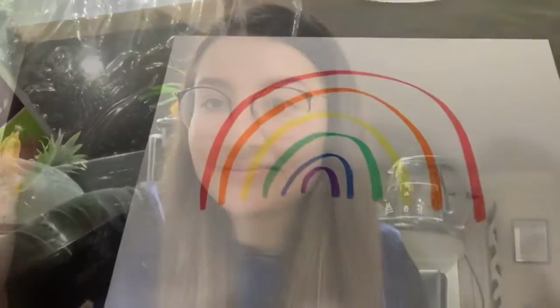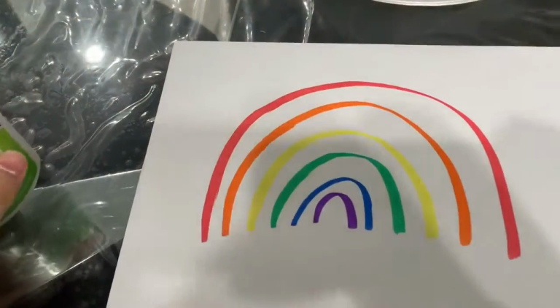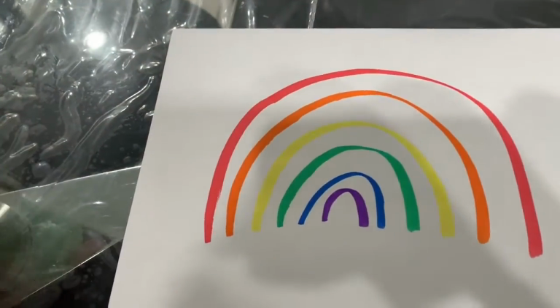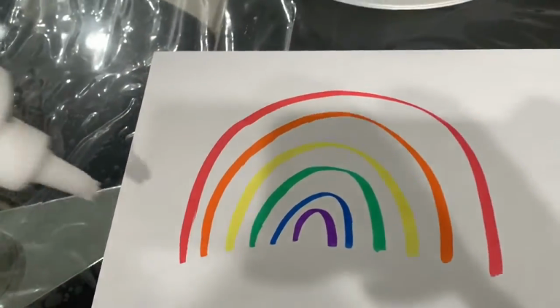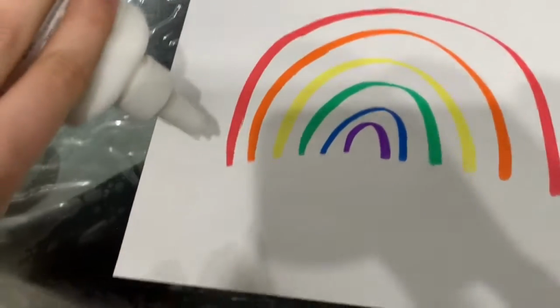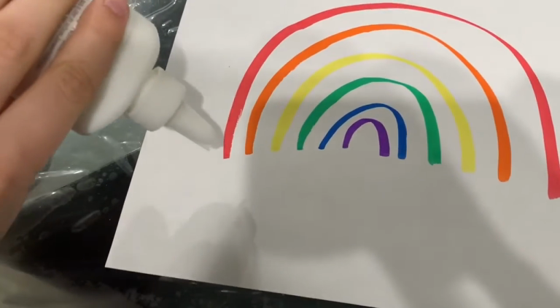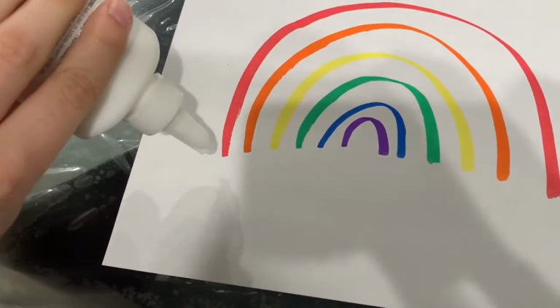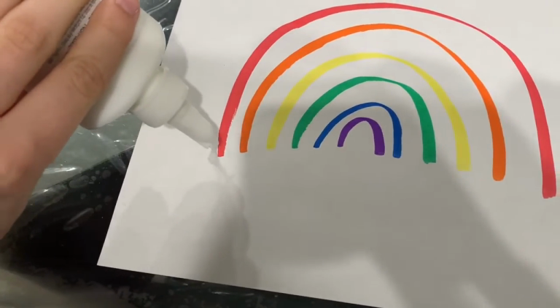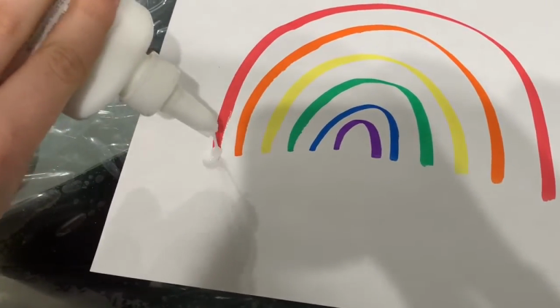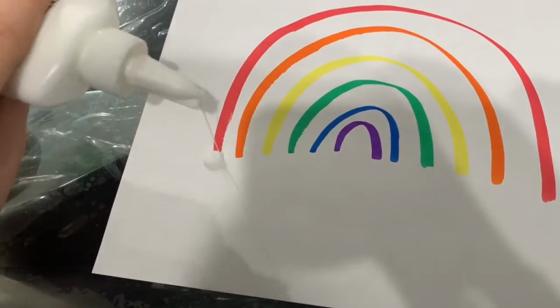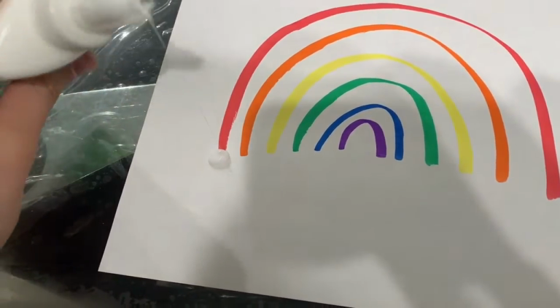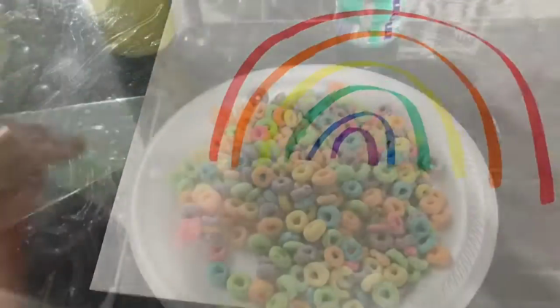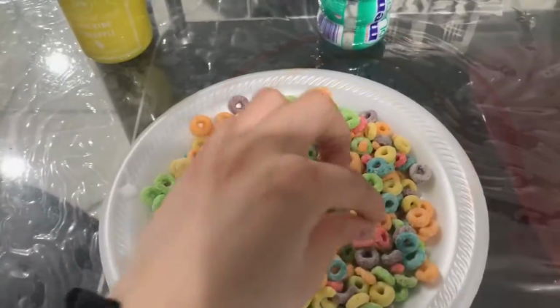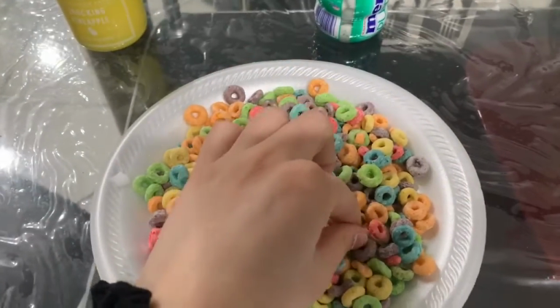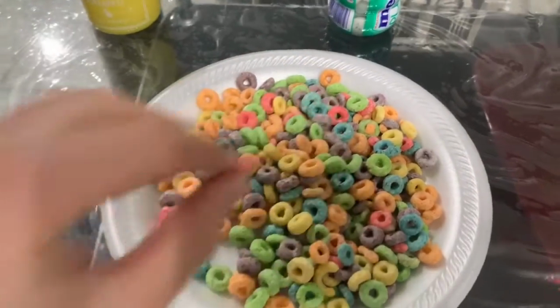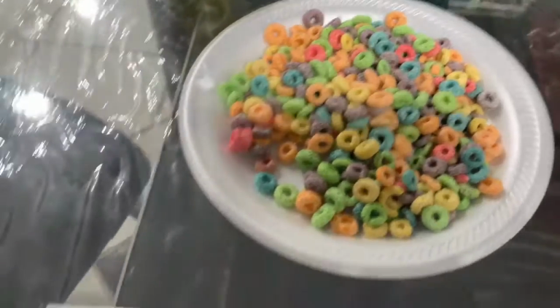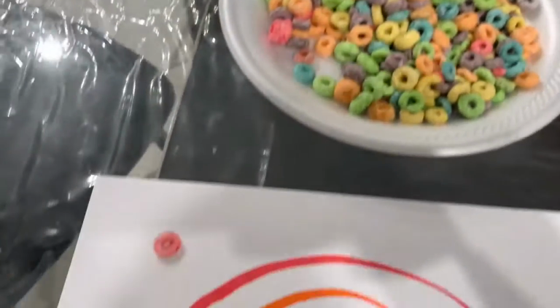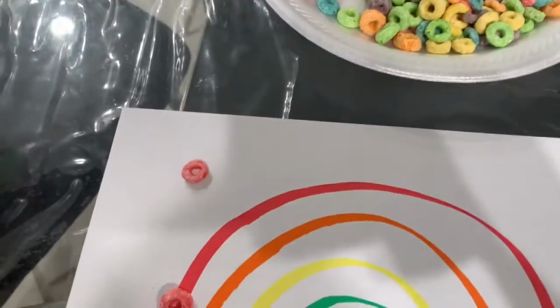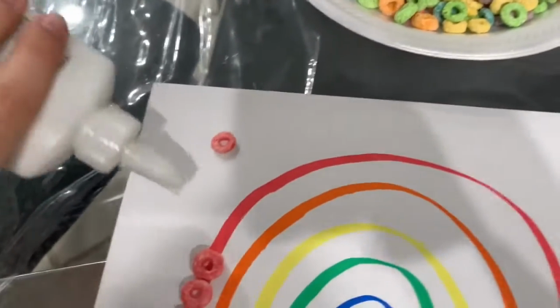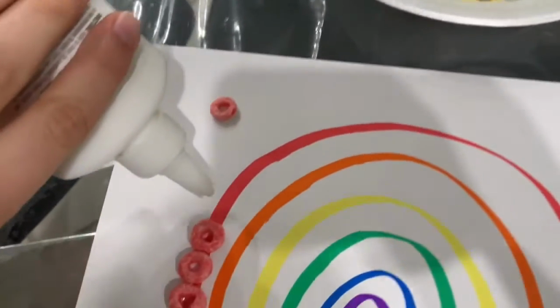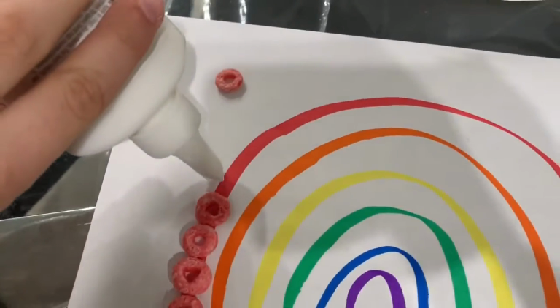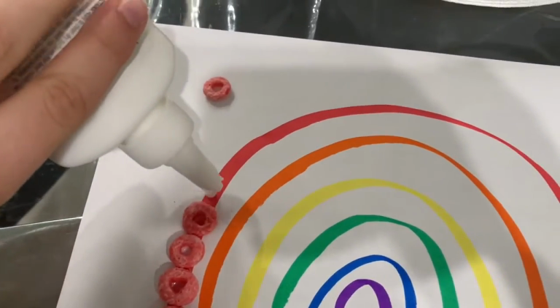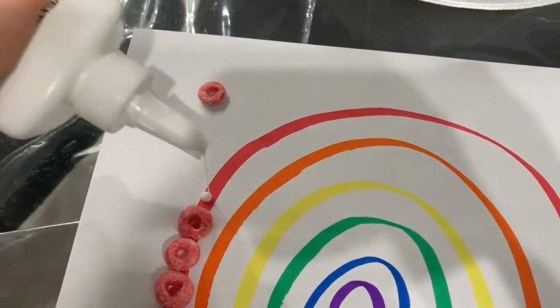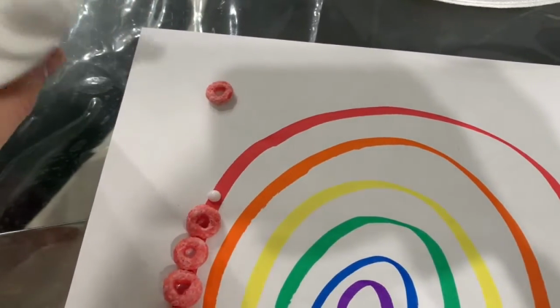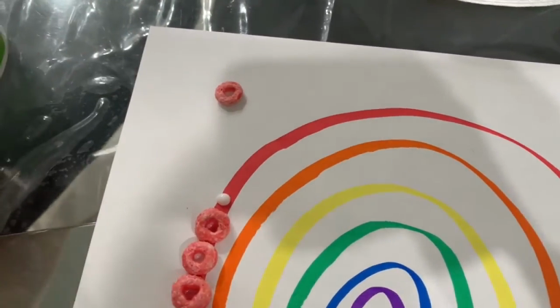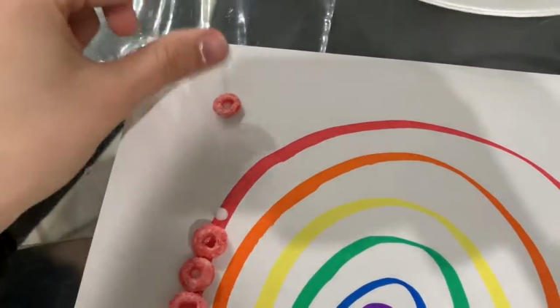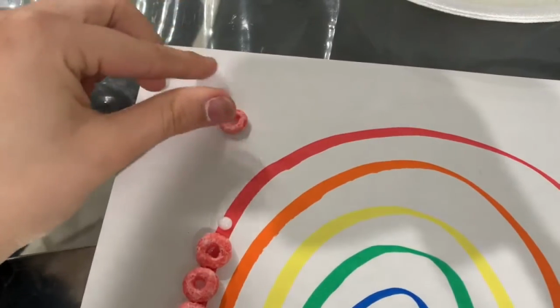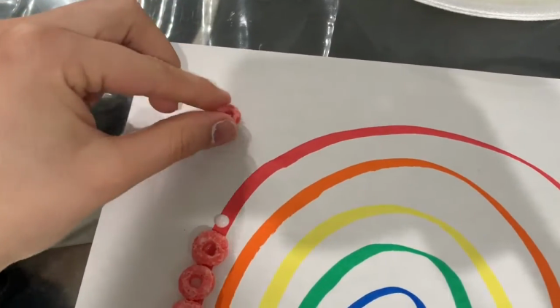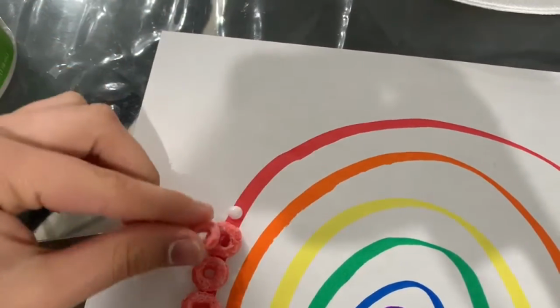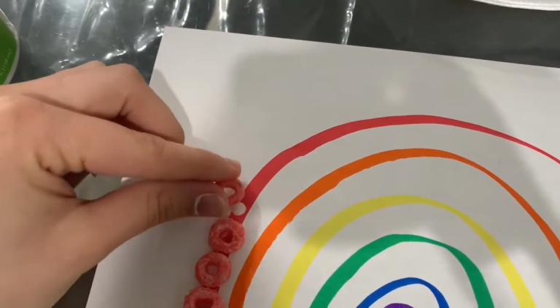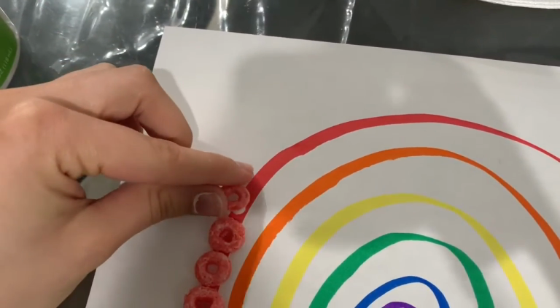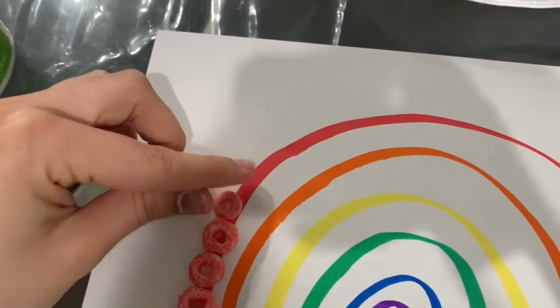Once you draw out your rainbow, you could take your glue and make a tiny little dot, then you could find the right color, put a little dot, and add your cereal.